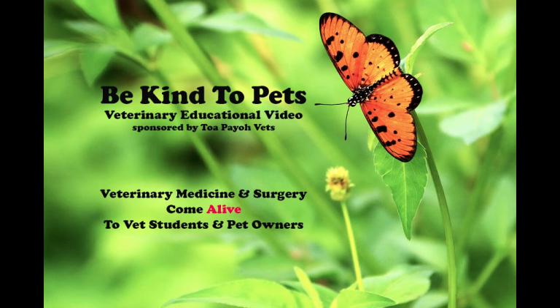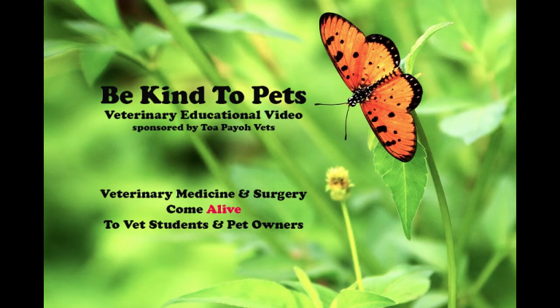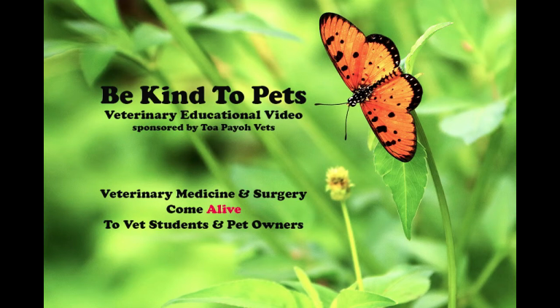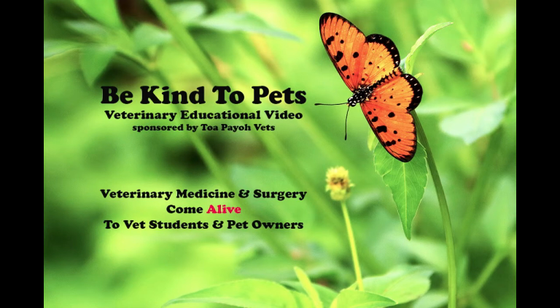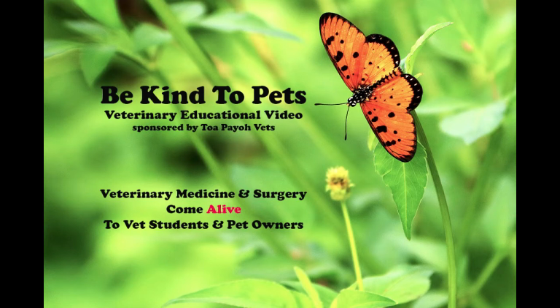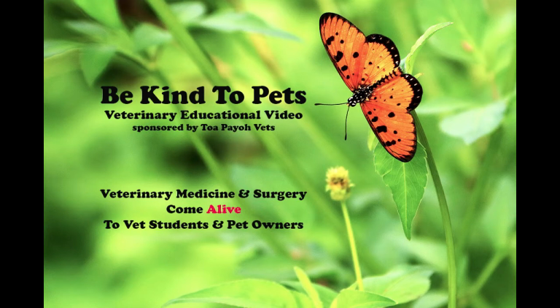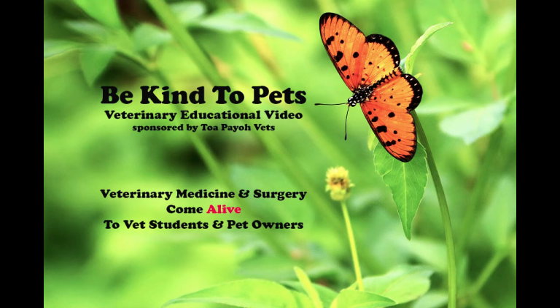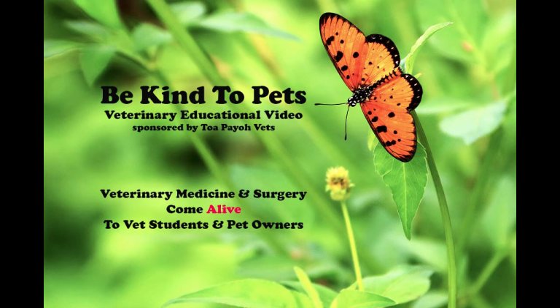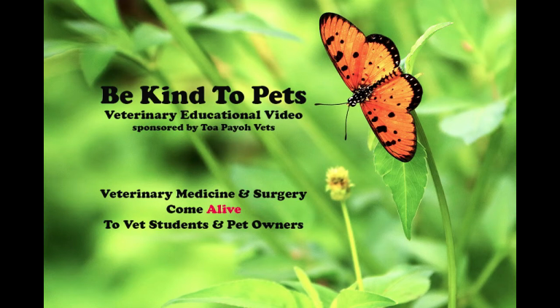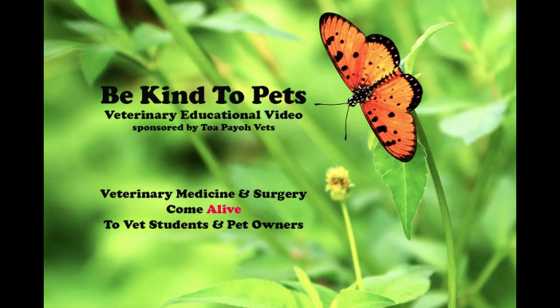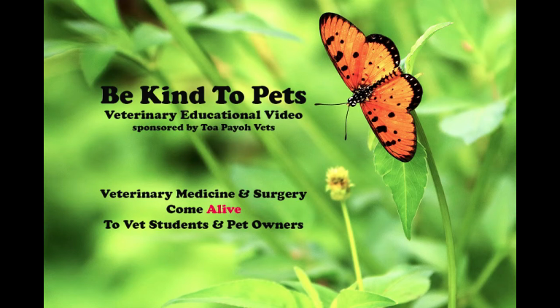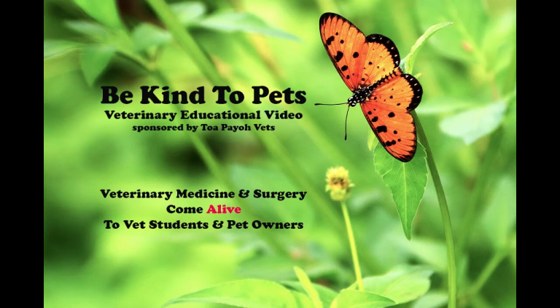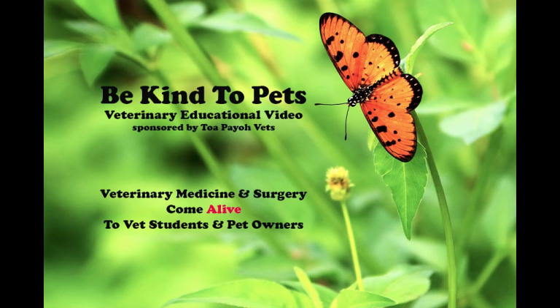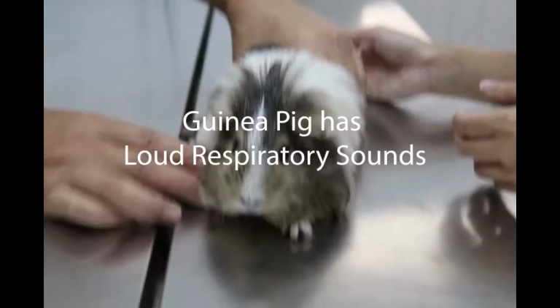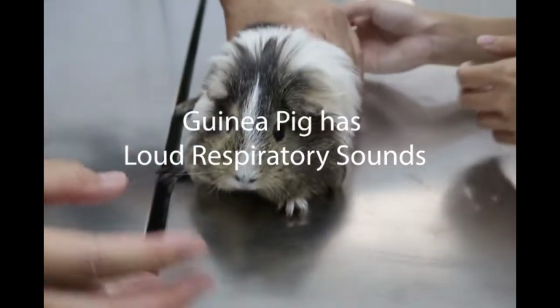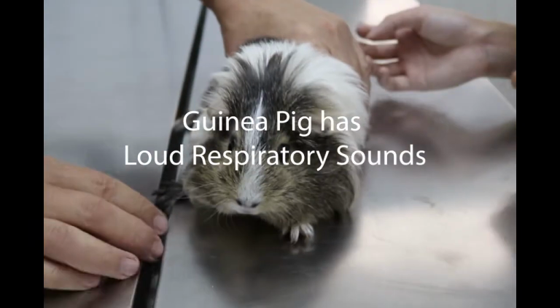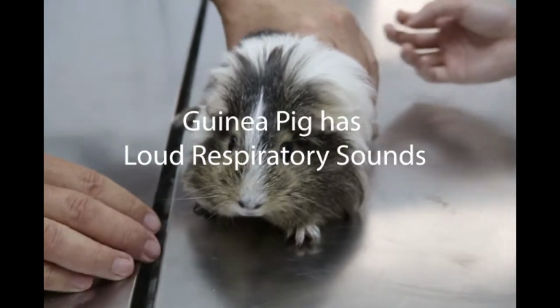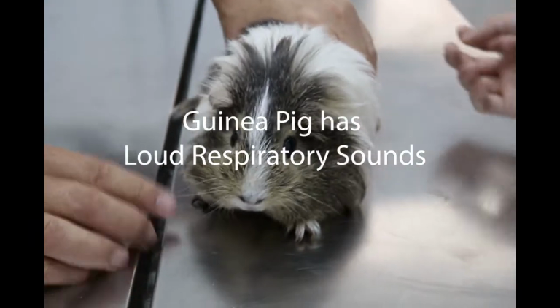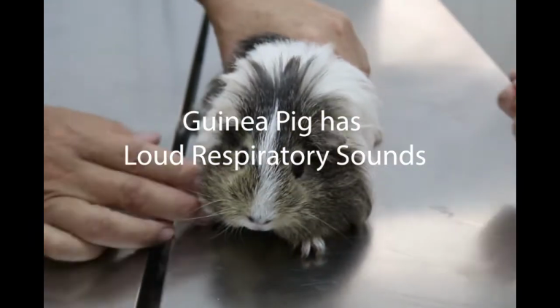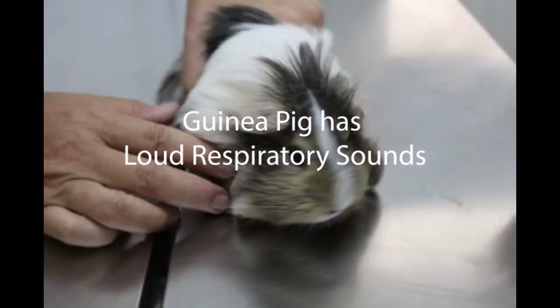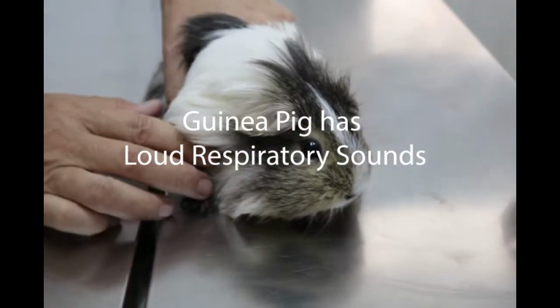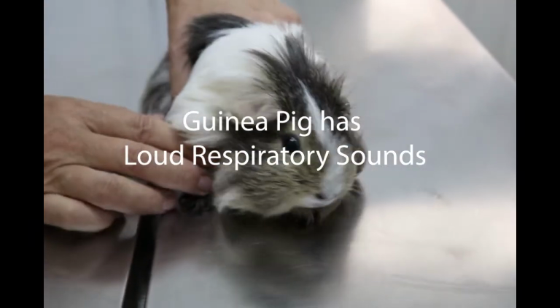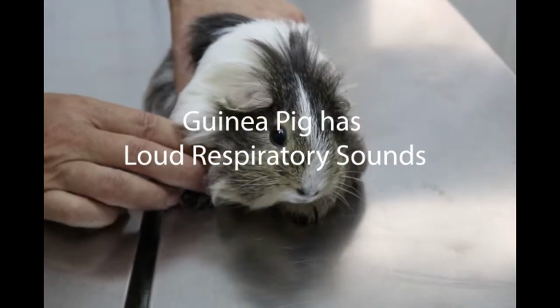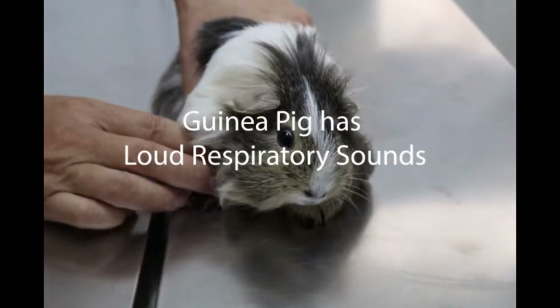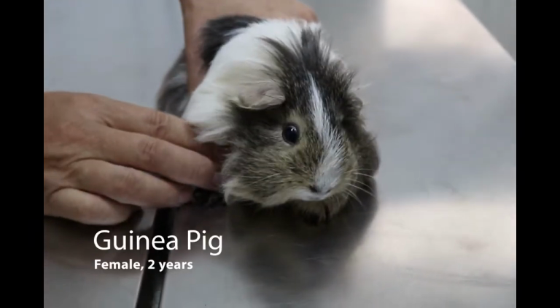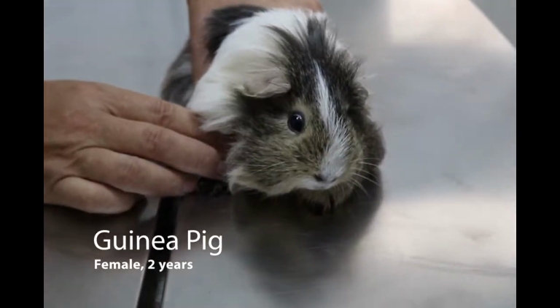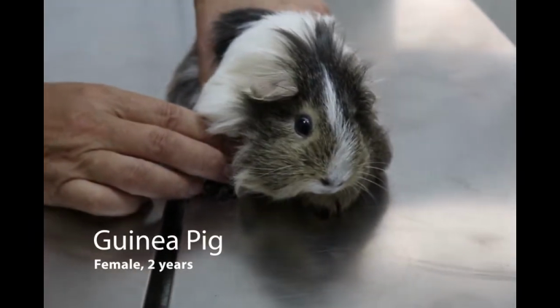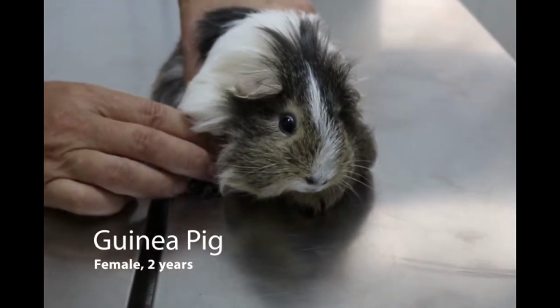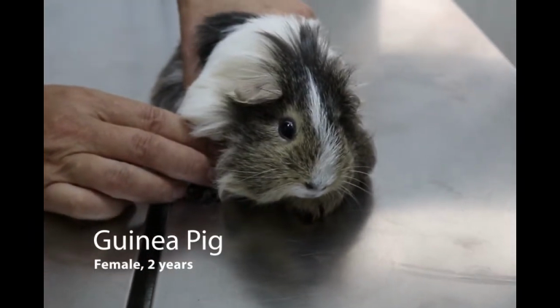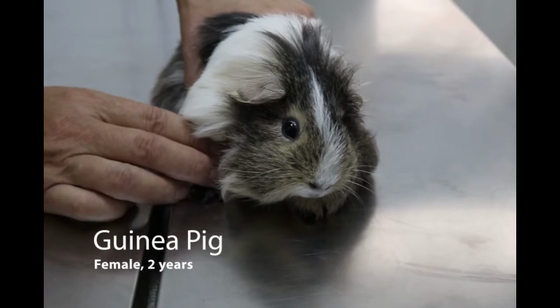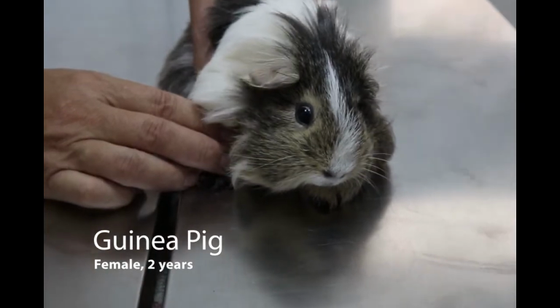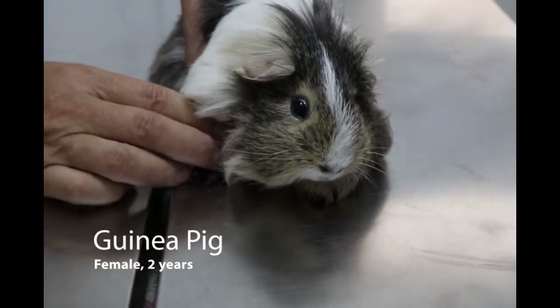This is a Be Kind to Pets Veterinary Educational Videos brought to you by Topio Vets. Today is 5th of November 2020. This is a 2 year old female guinea pig.